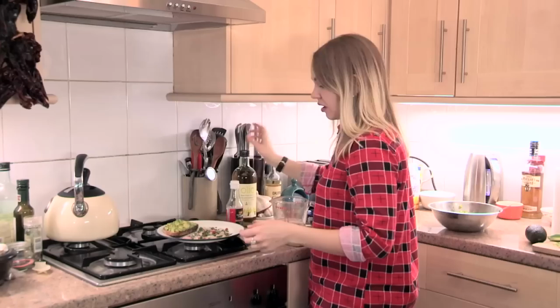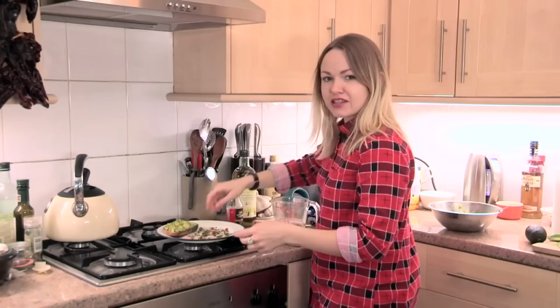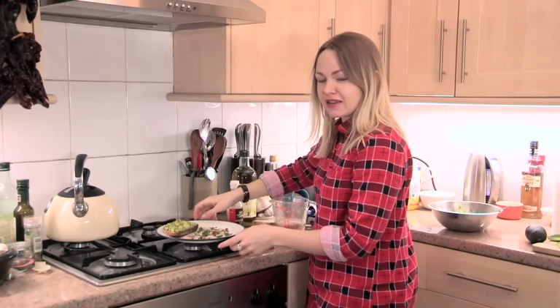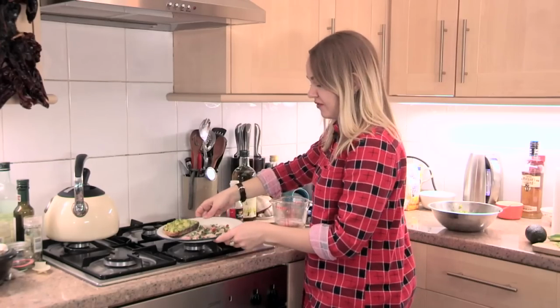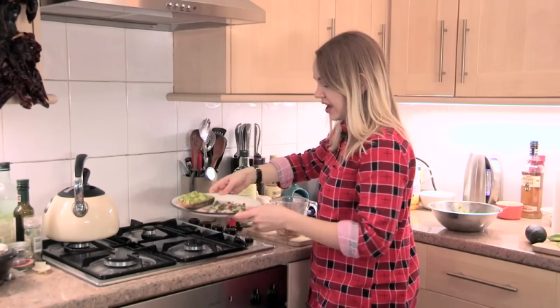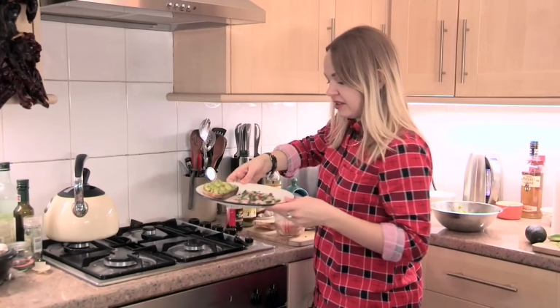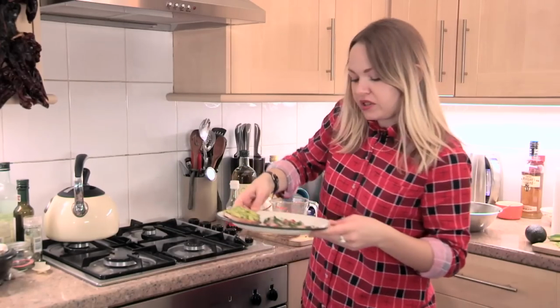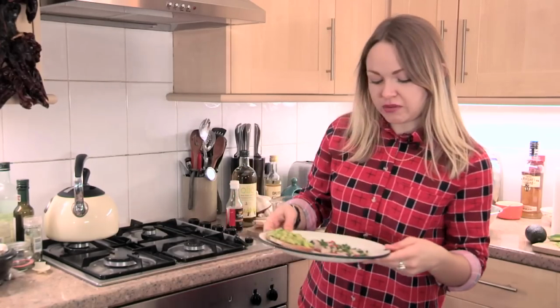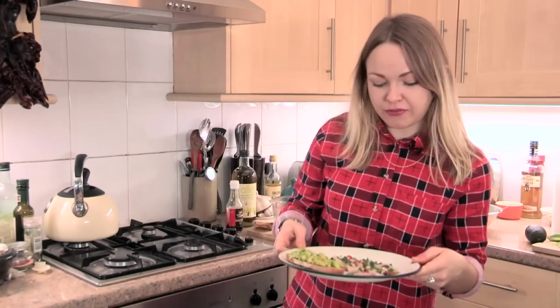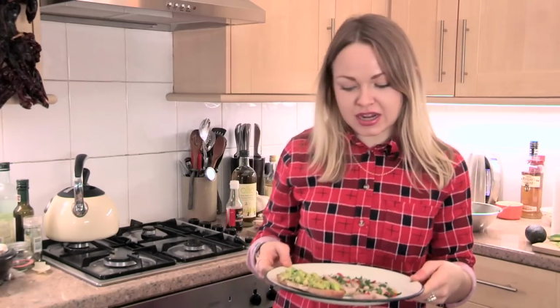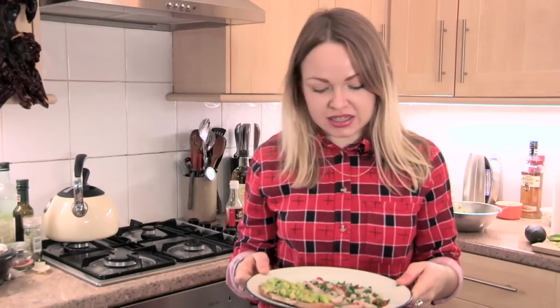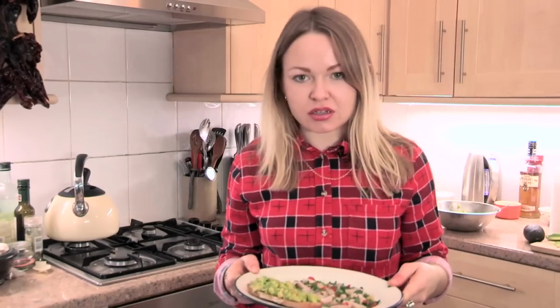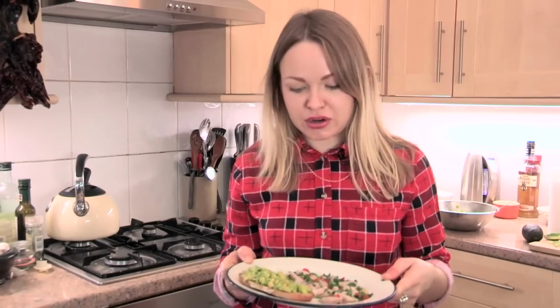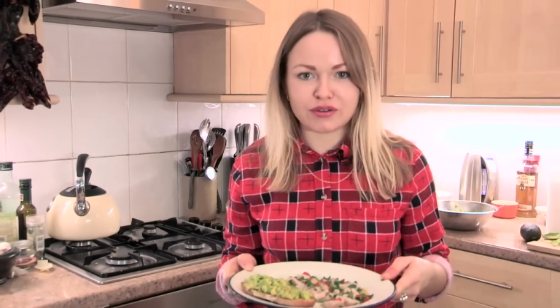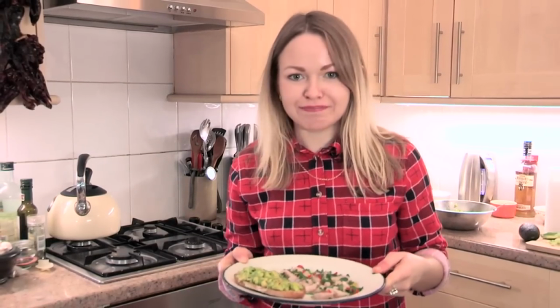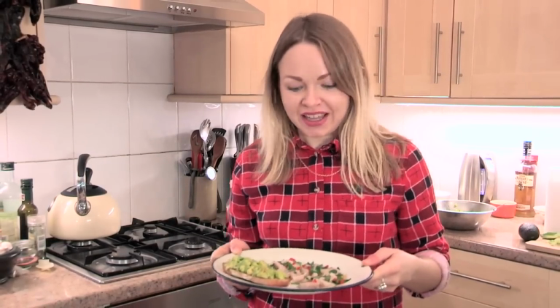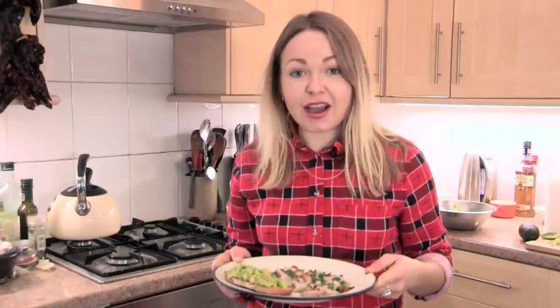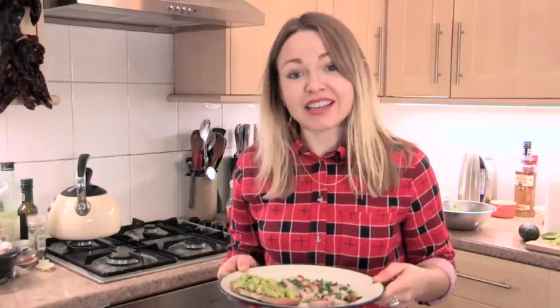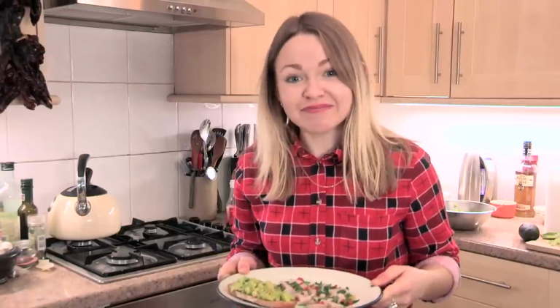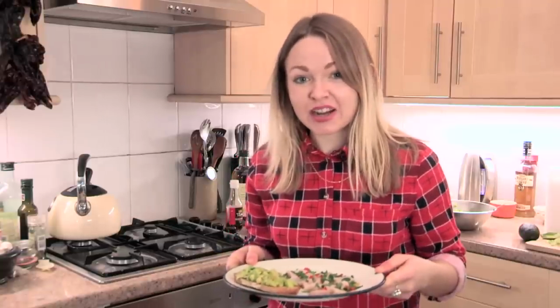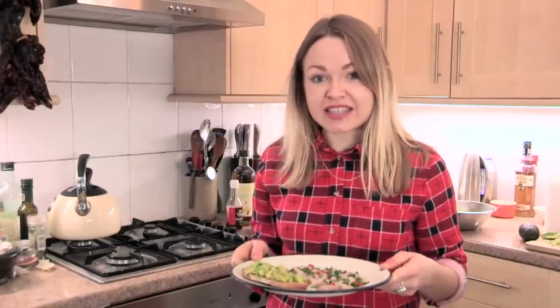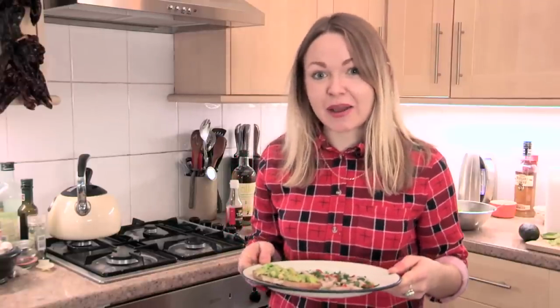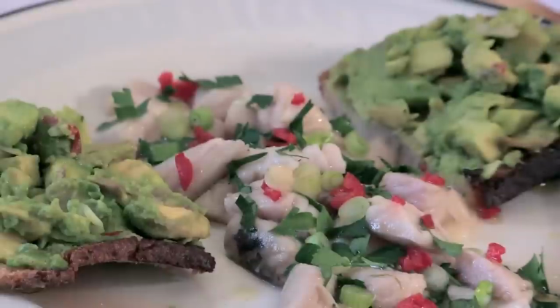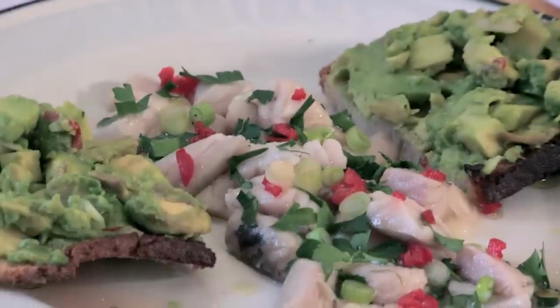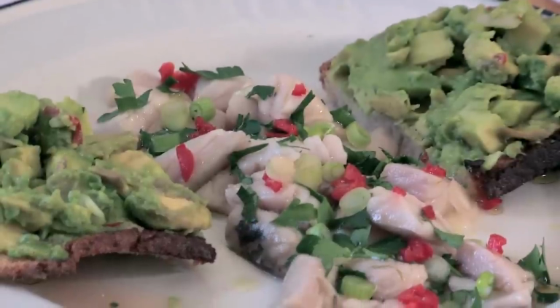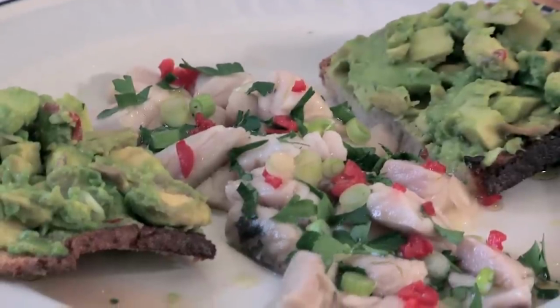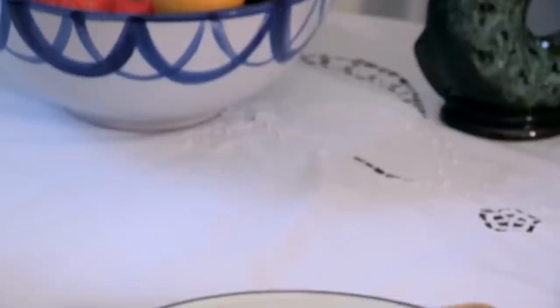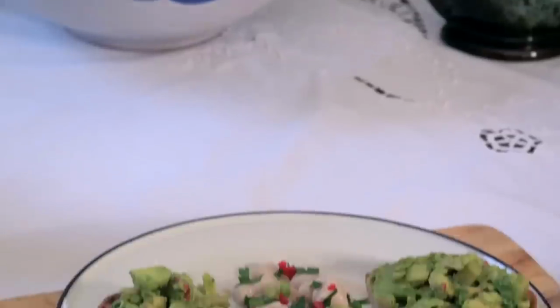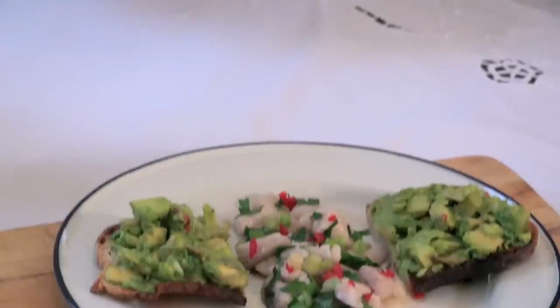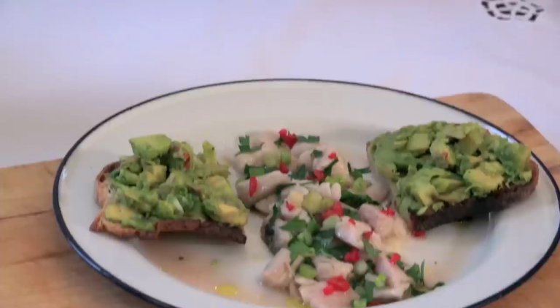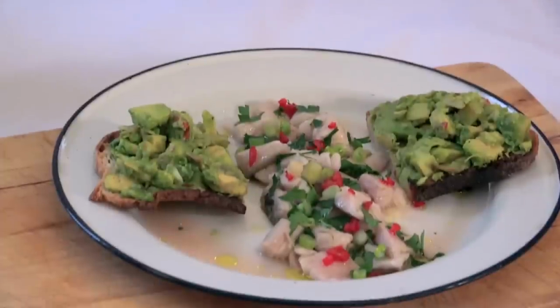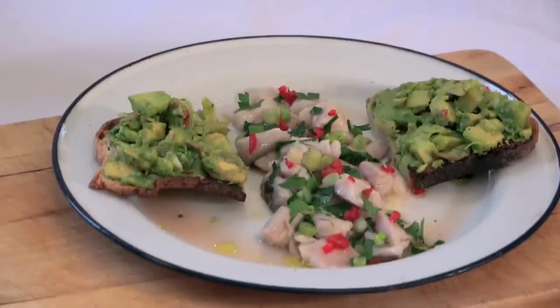Okay, so that's it — my mackerel ceviche with grapefruit and avocado sourdough toasts. I'm going to tuck in now and hopefully see you next time. If you like these recipes and you'd like to find out more, just click the subscribe button.